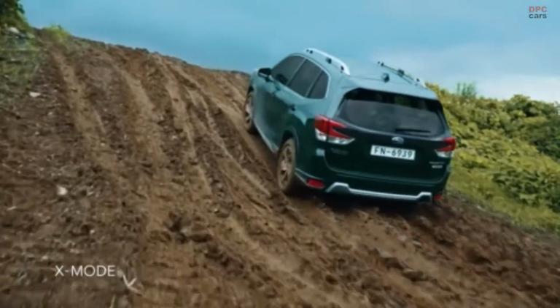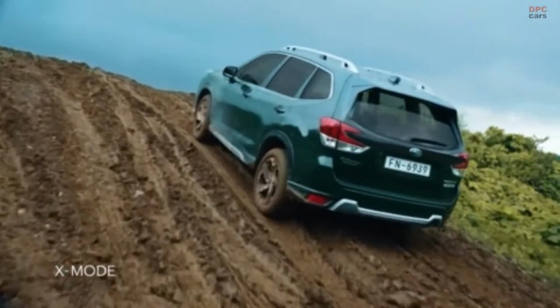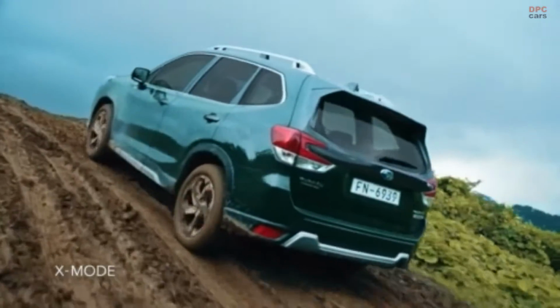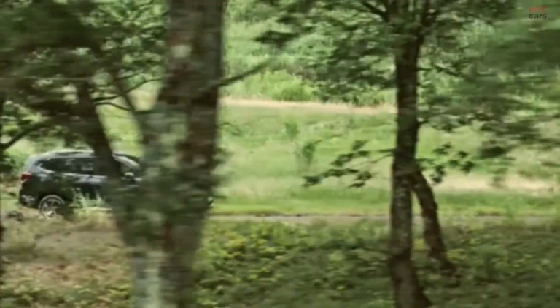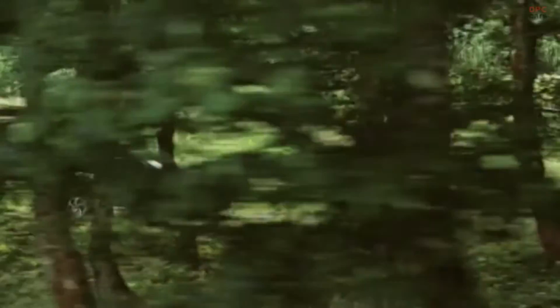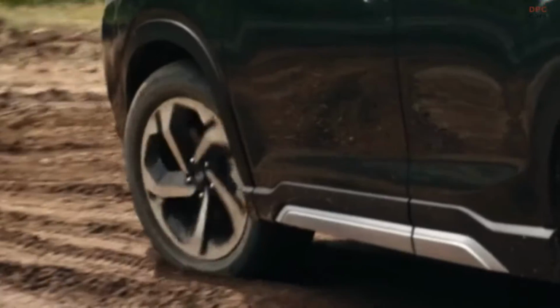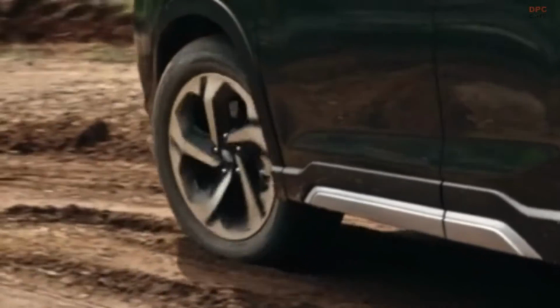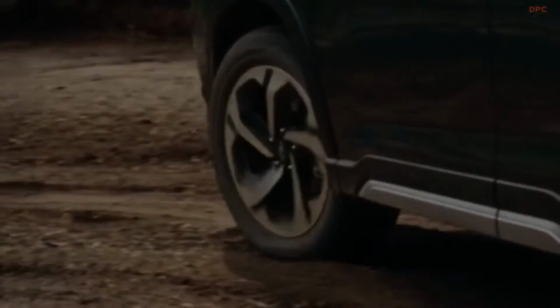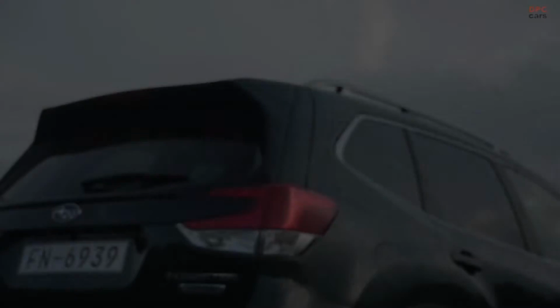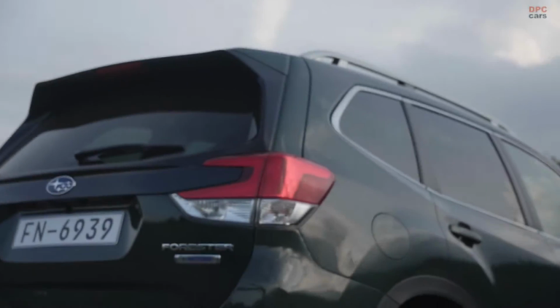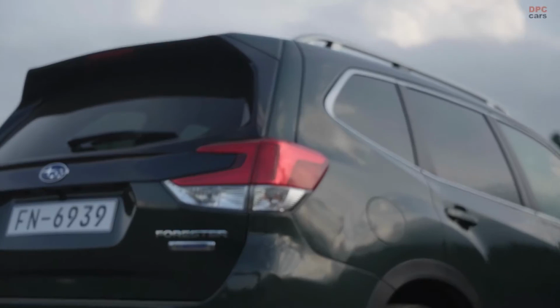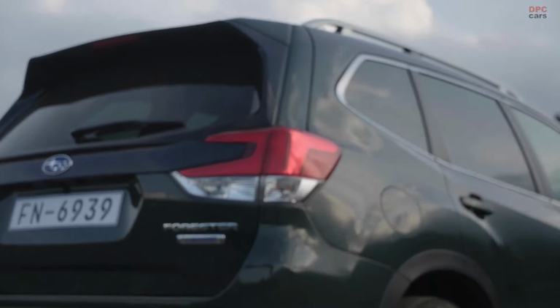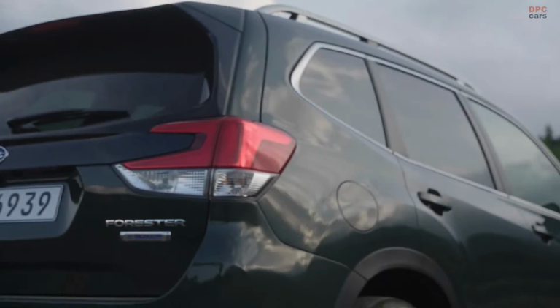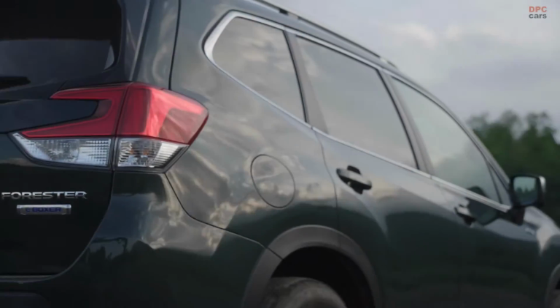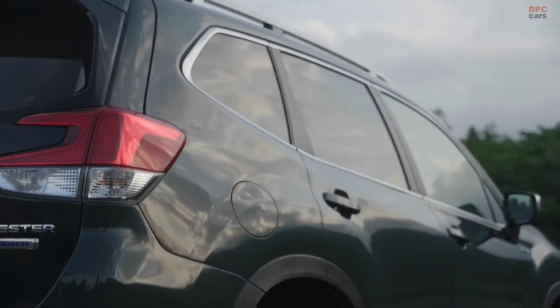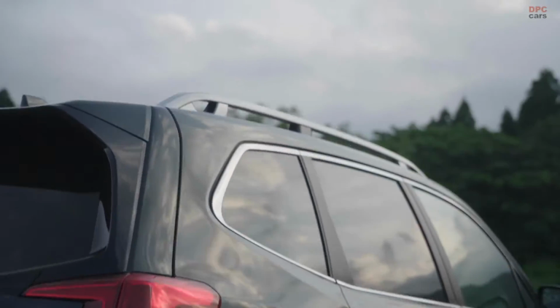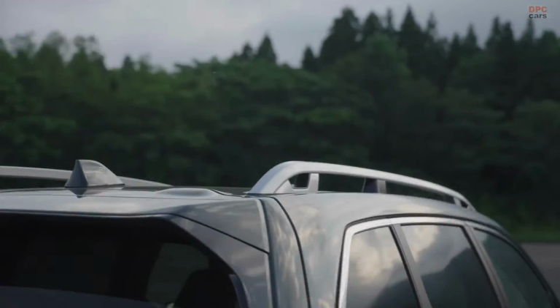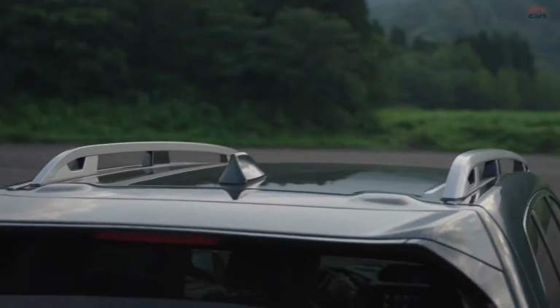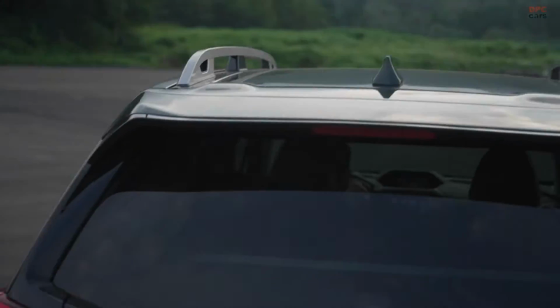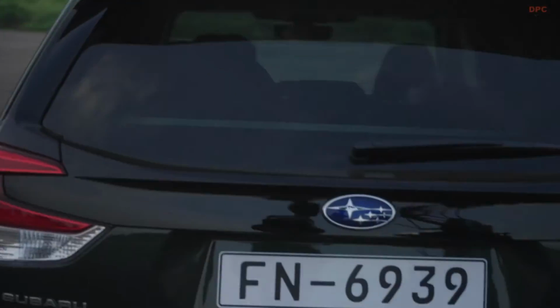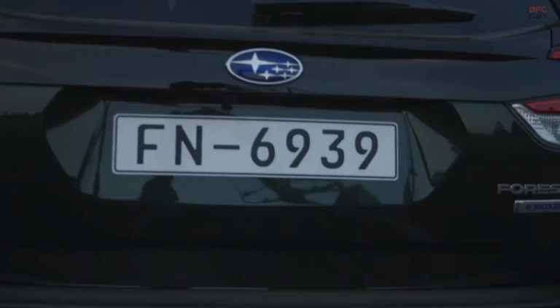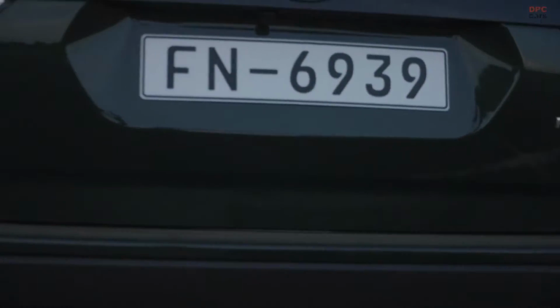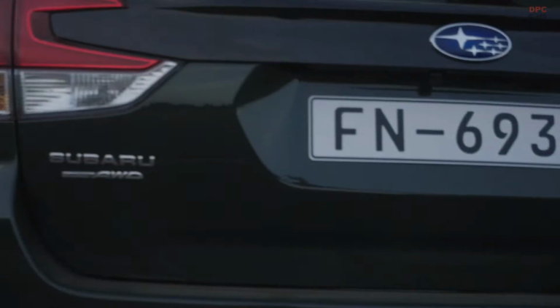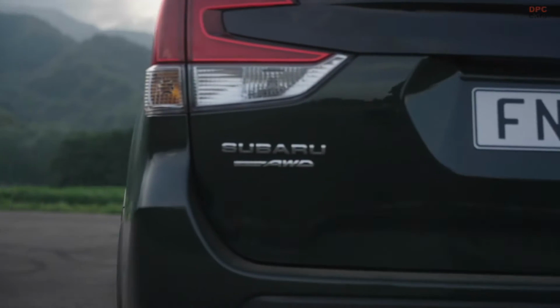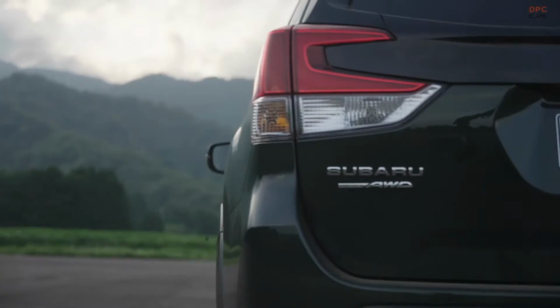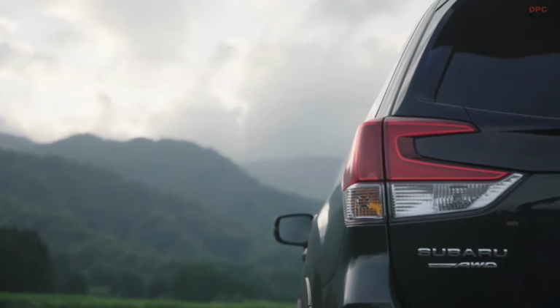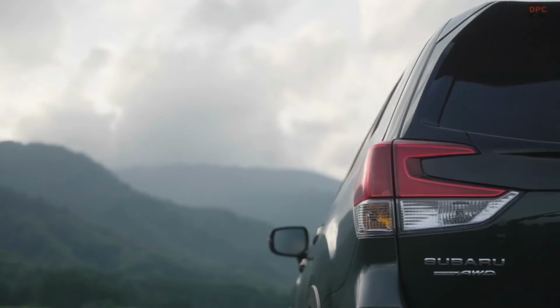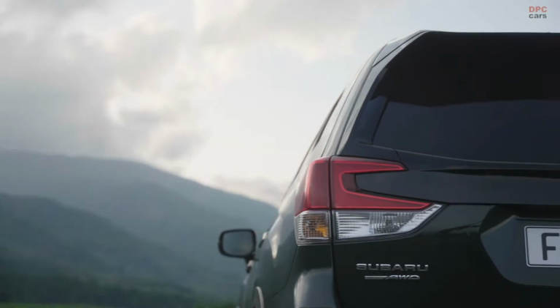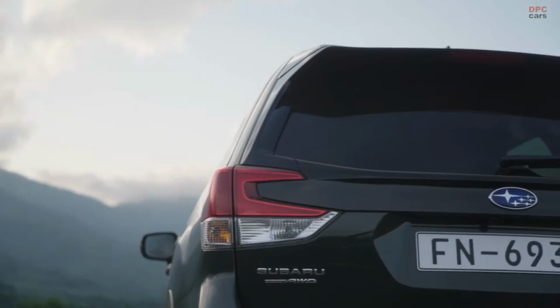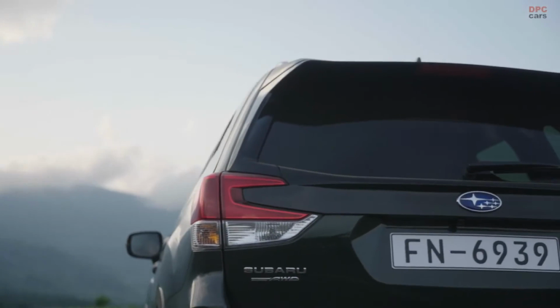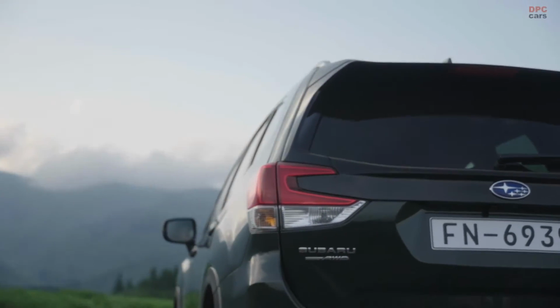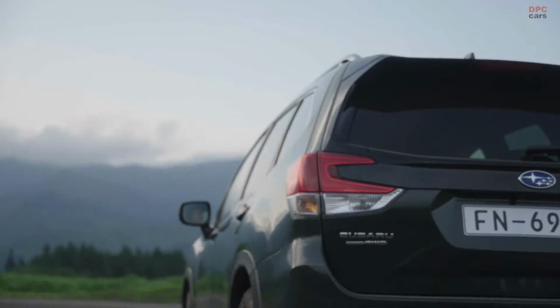SiSight cars benefit from 5-spoke 18-inch wheels, silver-plated front and rear underguards, rear heated seats and an optional premium Harman Kardon sound system. All models are equipped with 11 EyeSight safety functions.